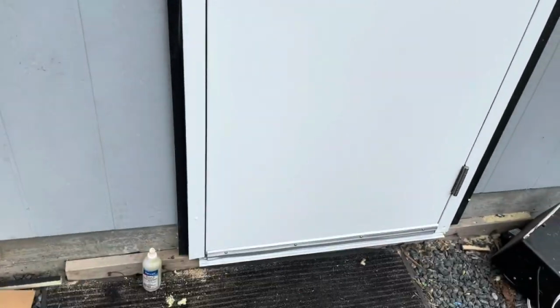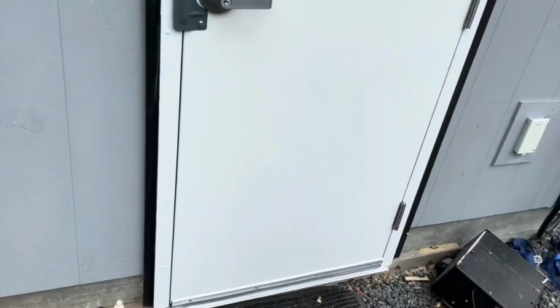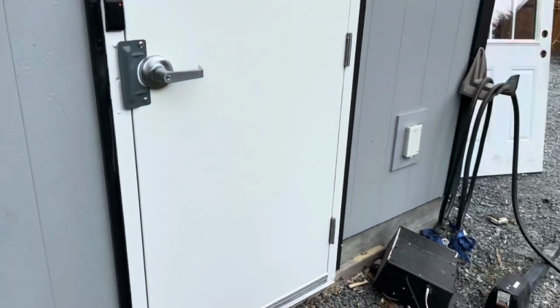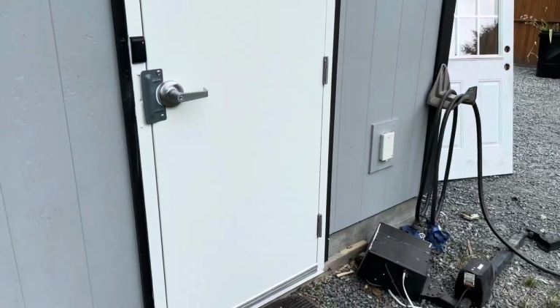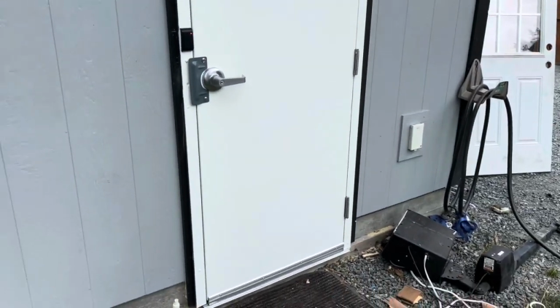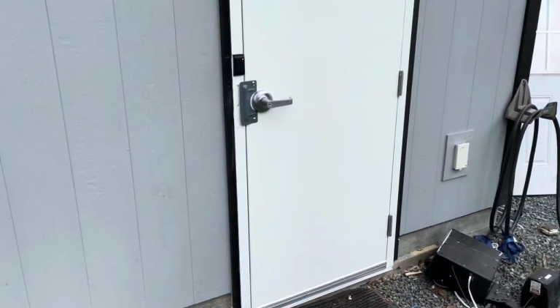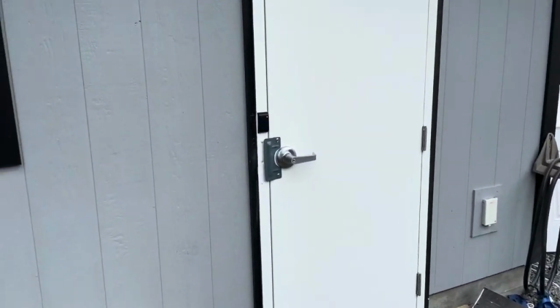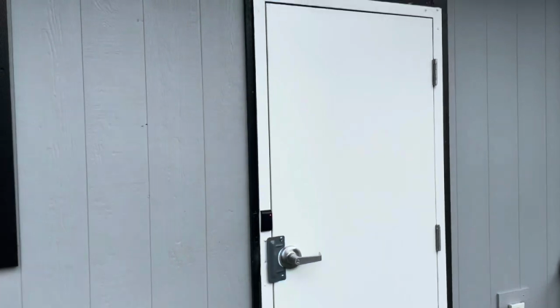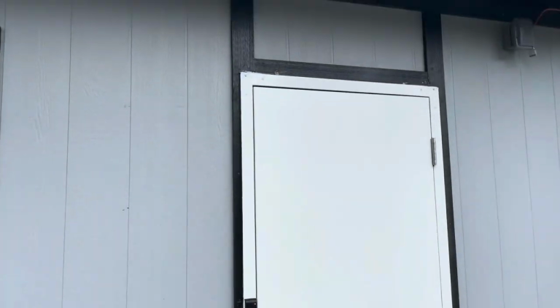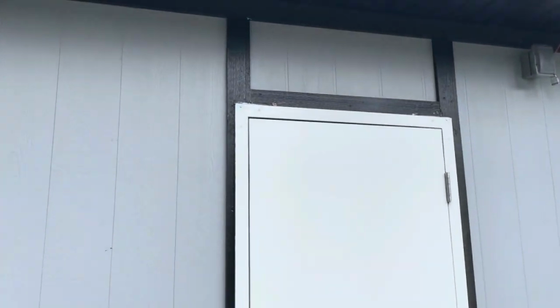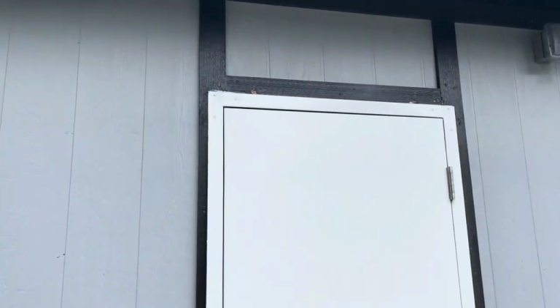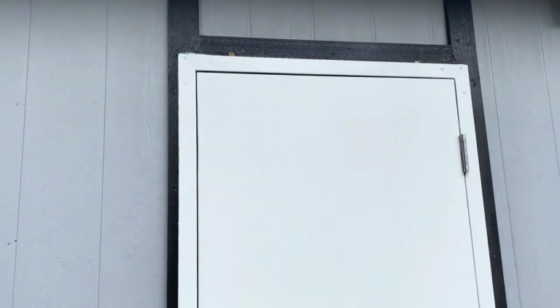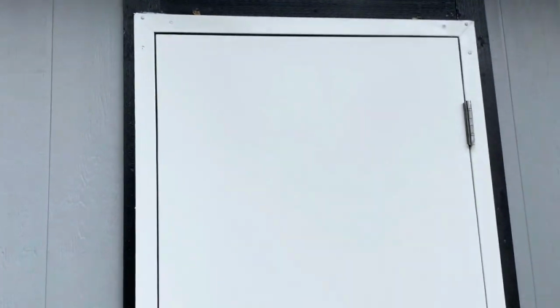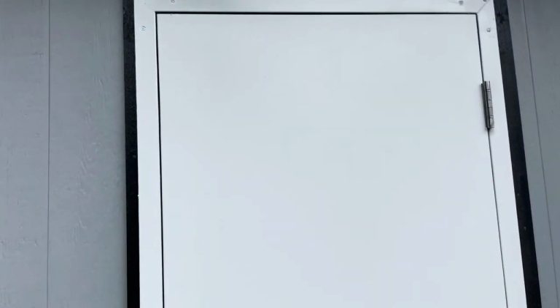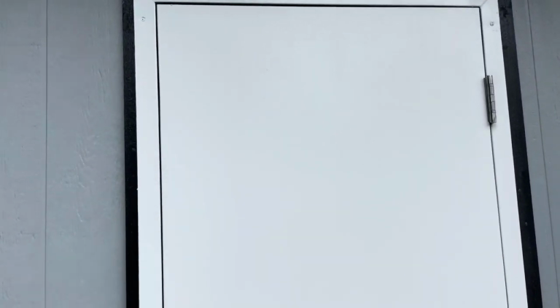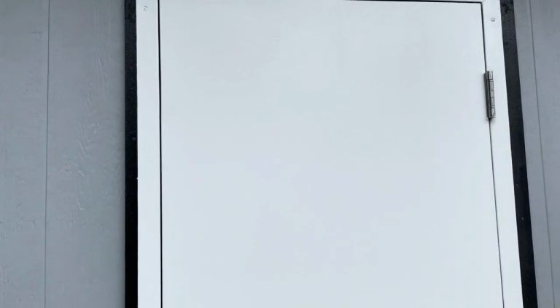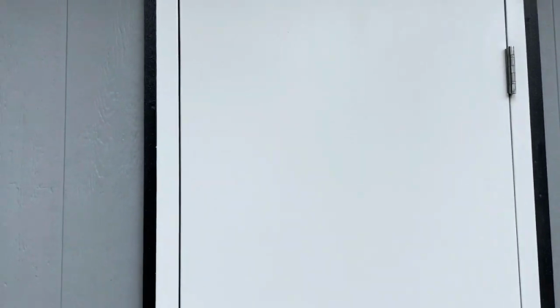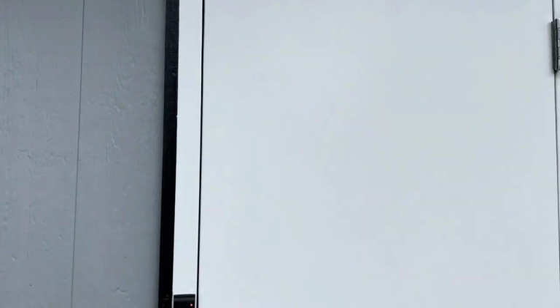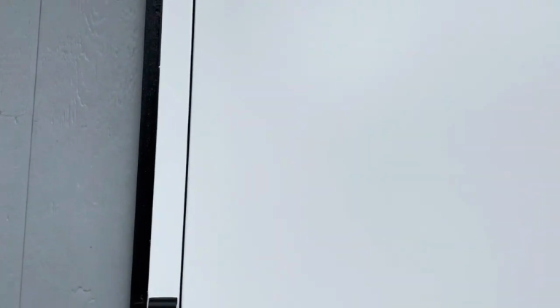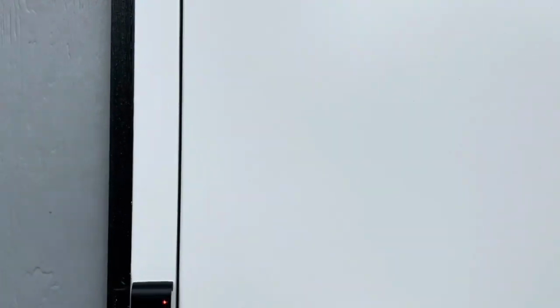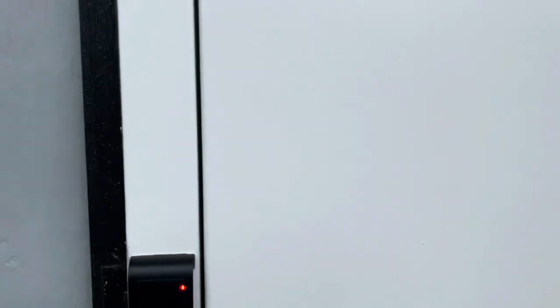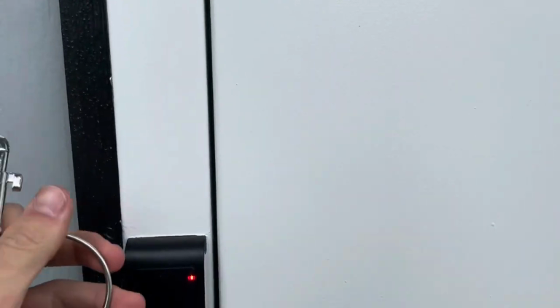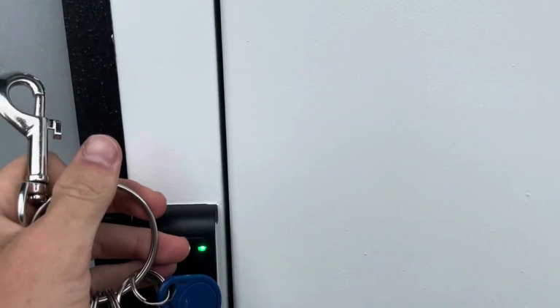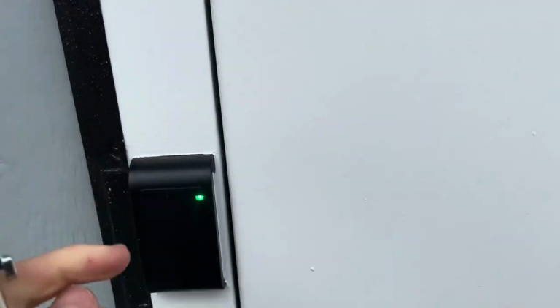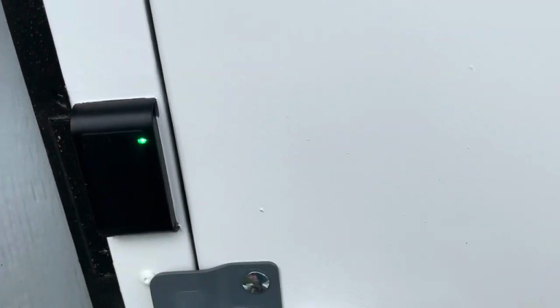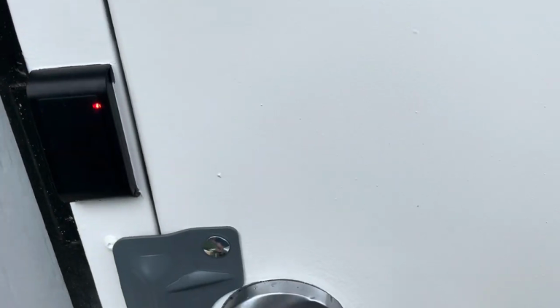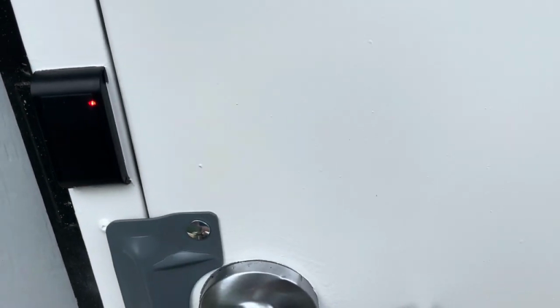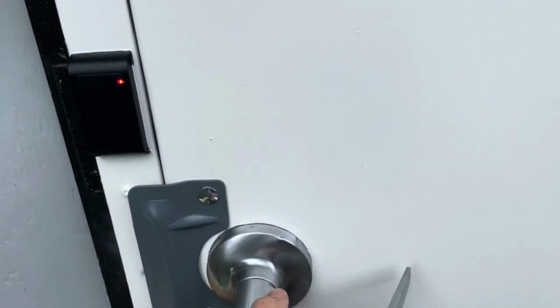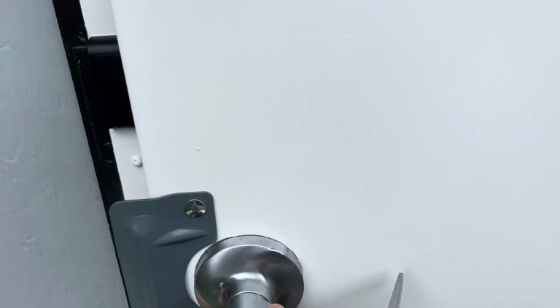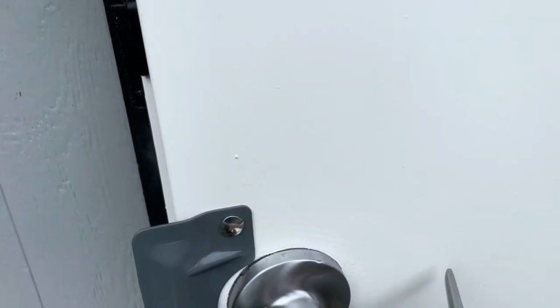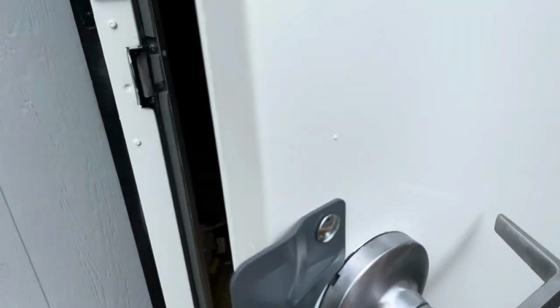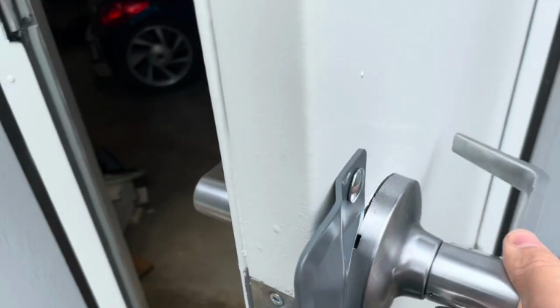I just wanted to show you this new installation I did here, and once again I know it's not as pretty but it's a lot stronger. The door is definitely not going to be the first way somebody tries to get in now.